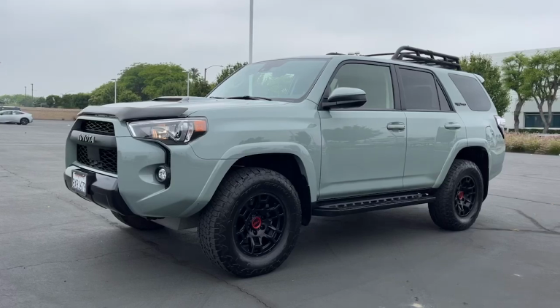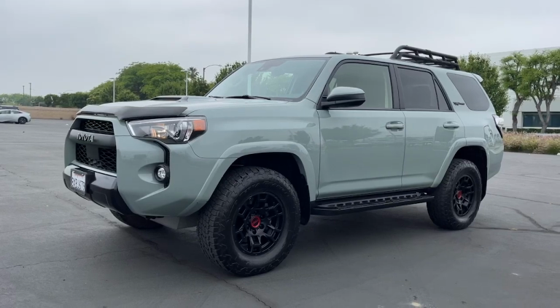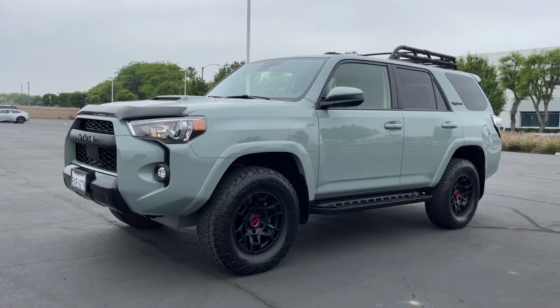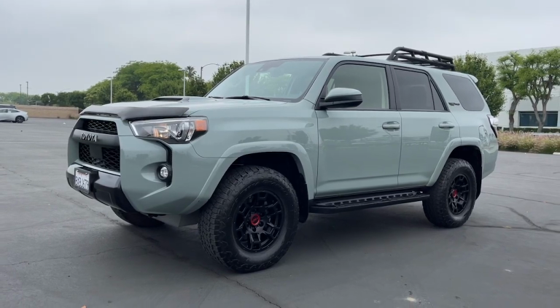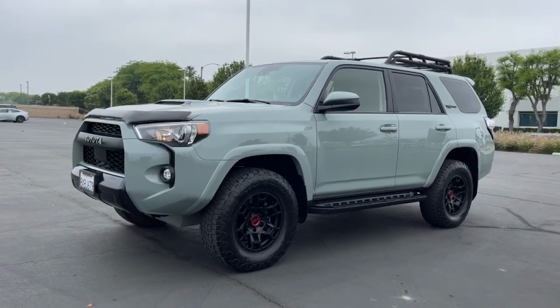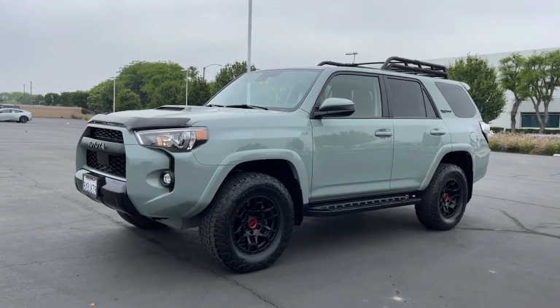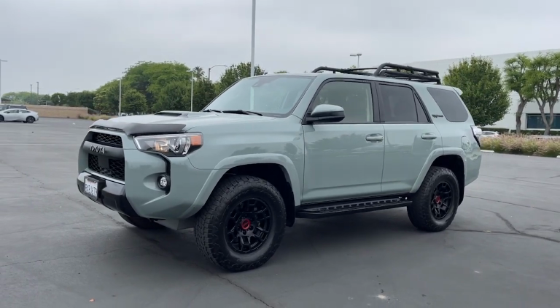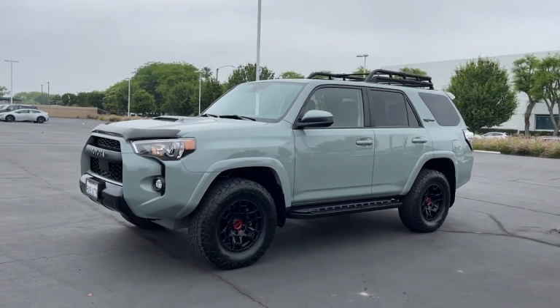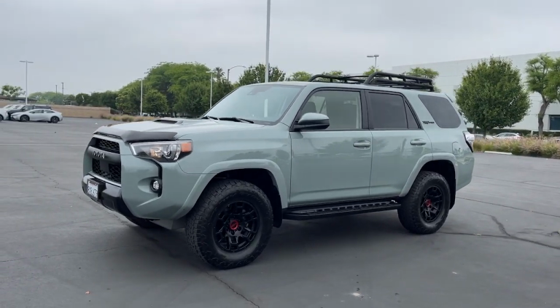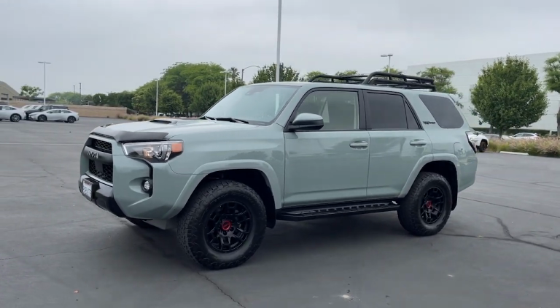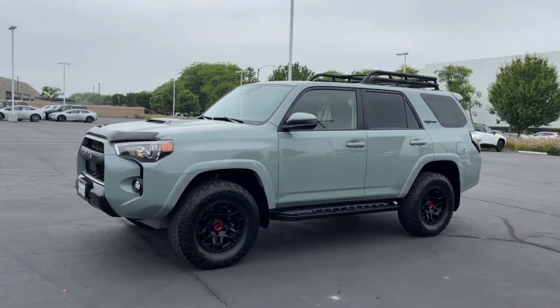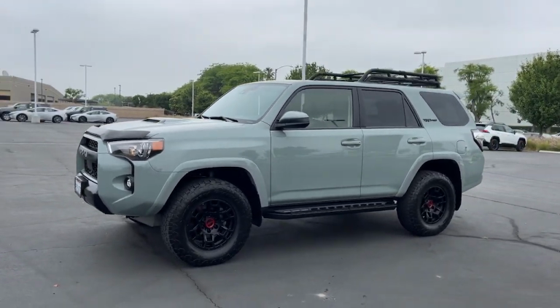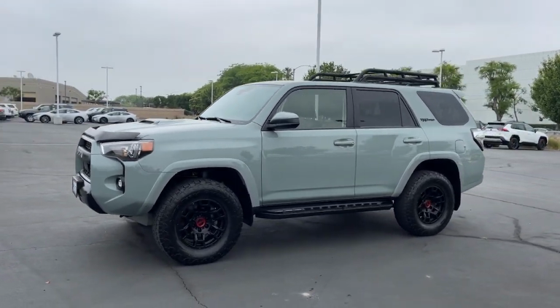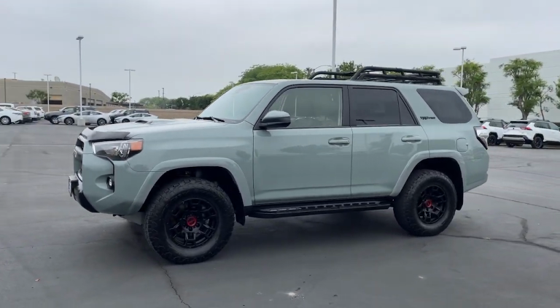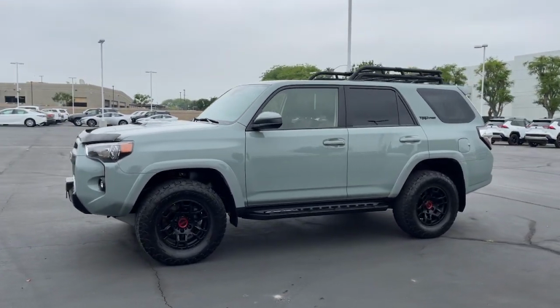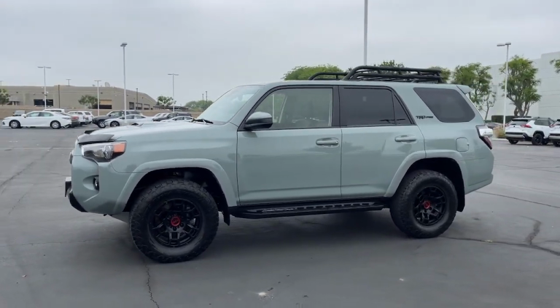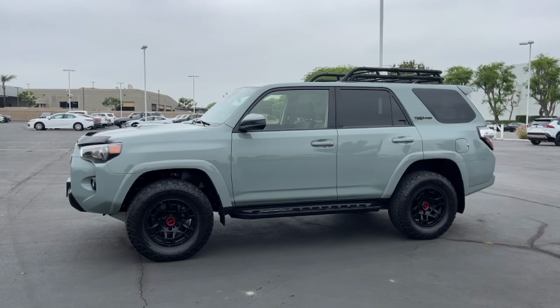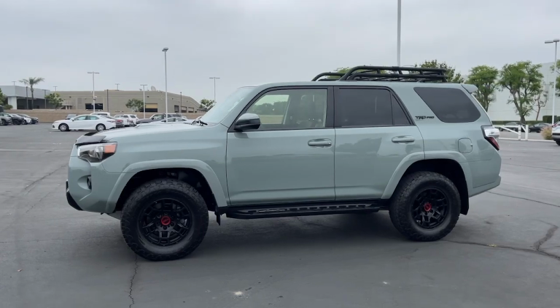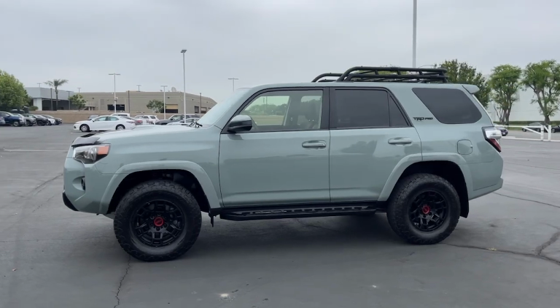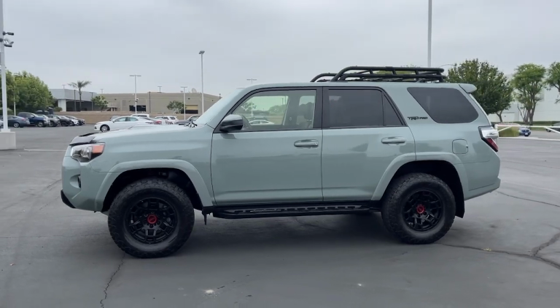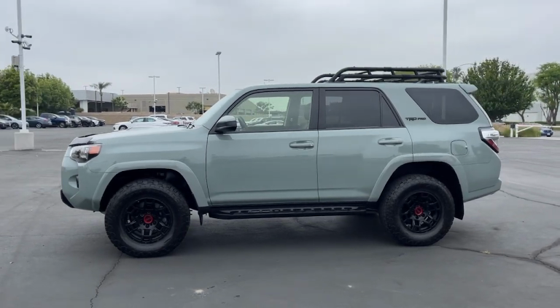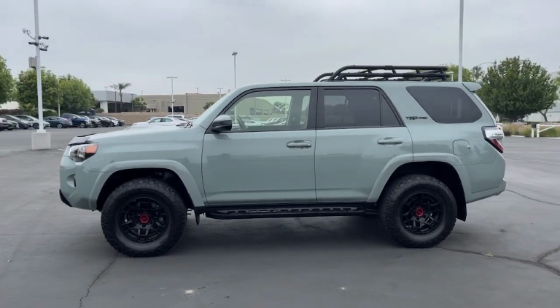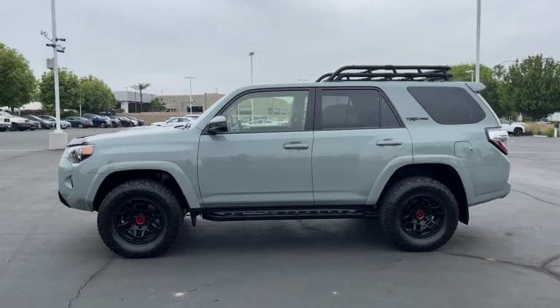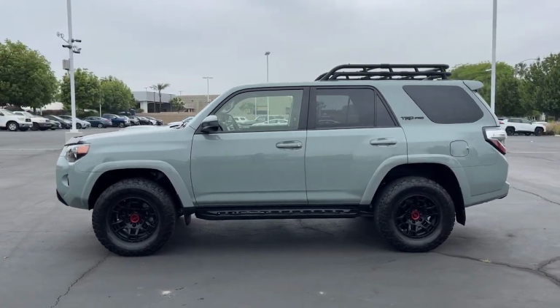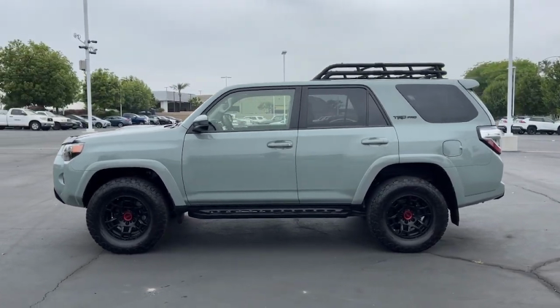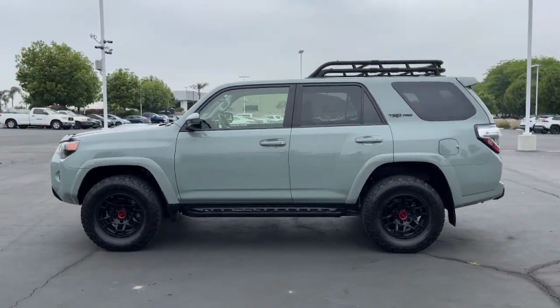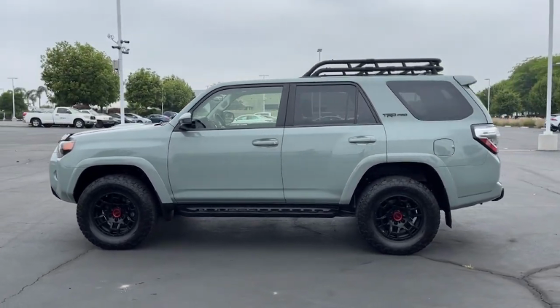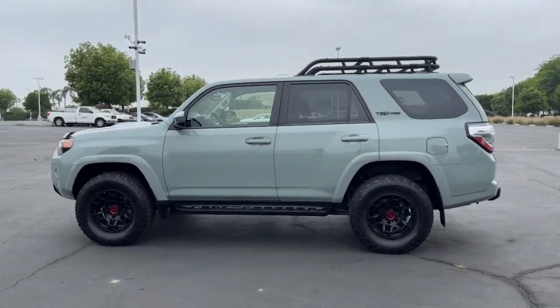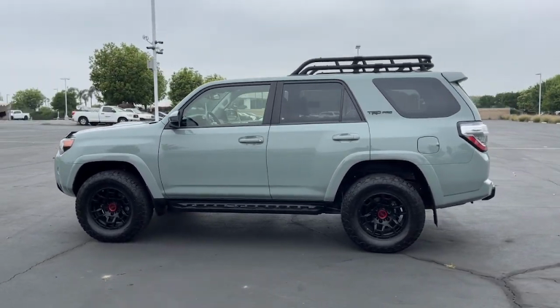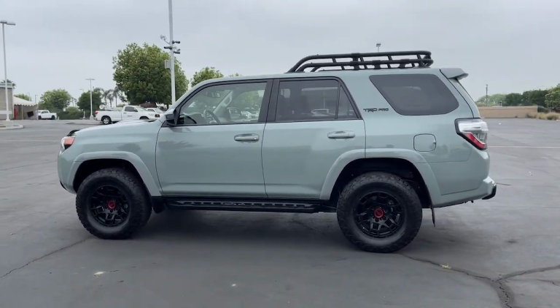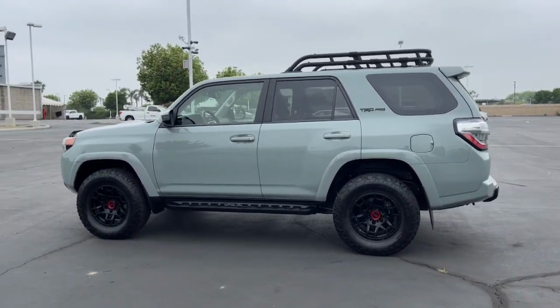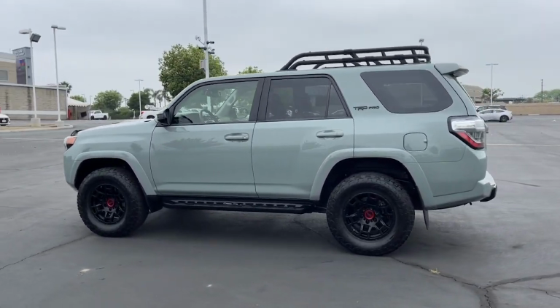Can you see yourself in the 2021 Toyota 4Runner? This vehicle is an outstanding buy with fewer than 30,000 miles on the odometer.